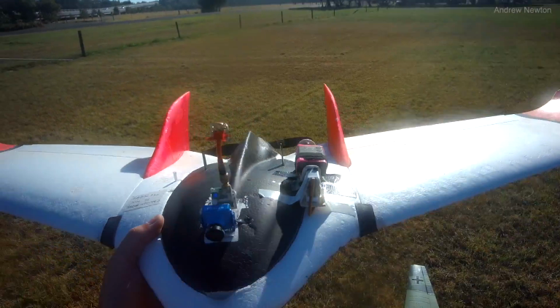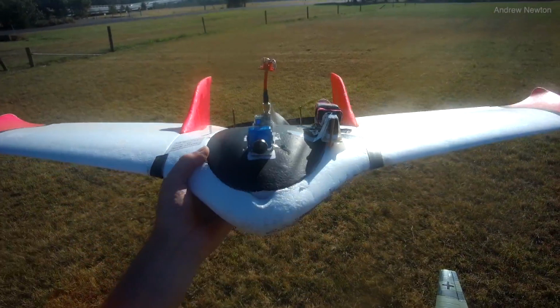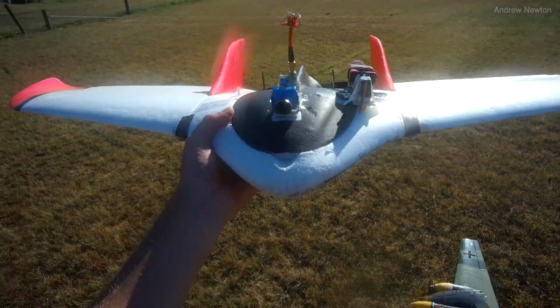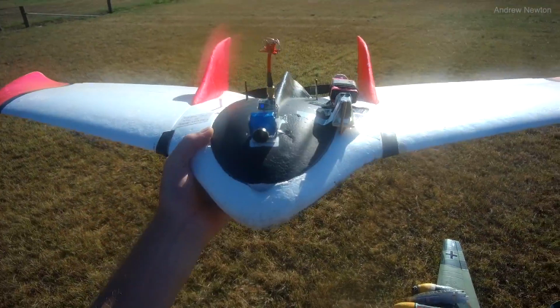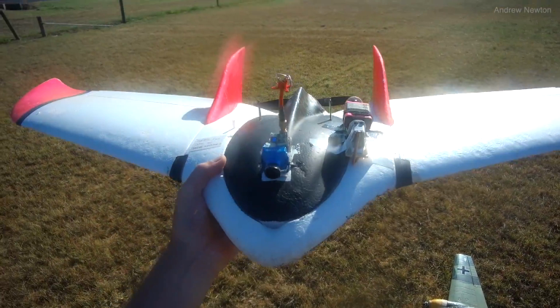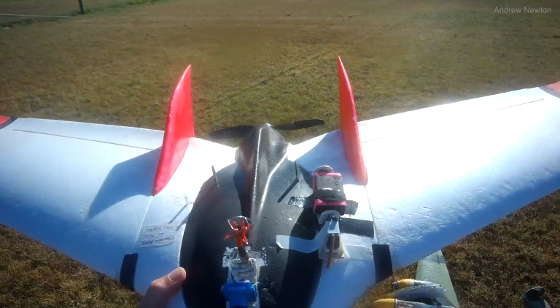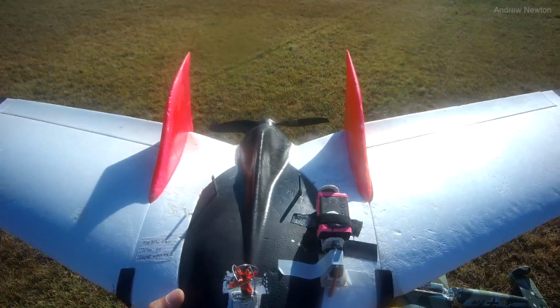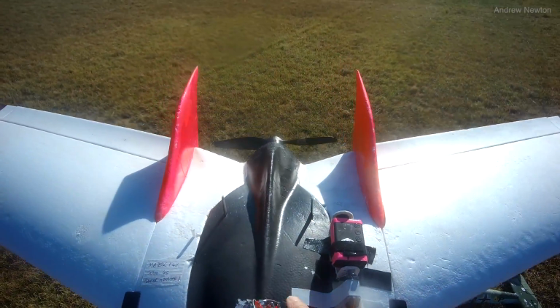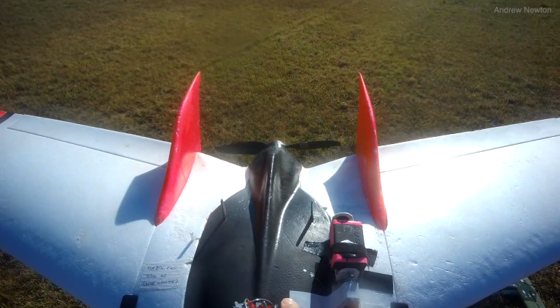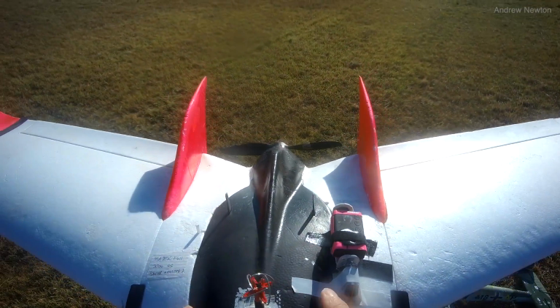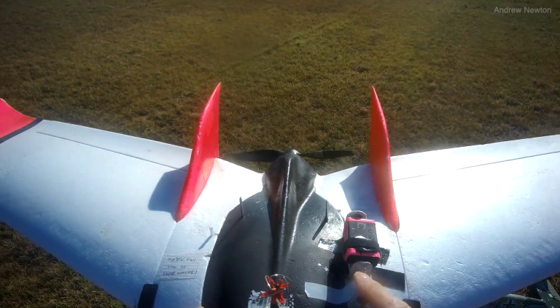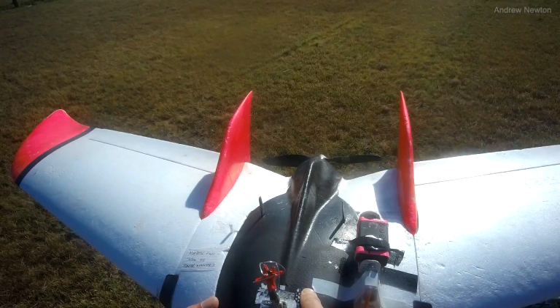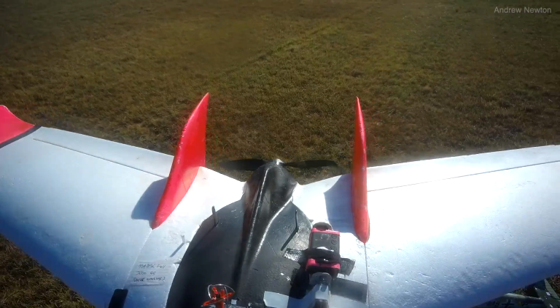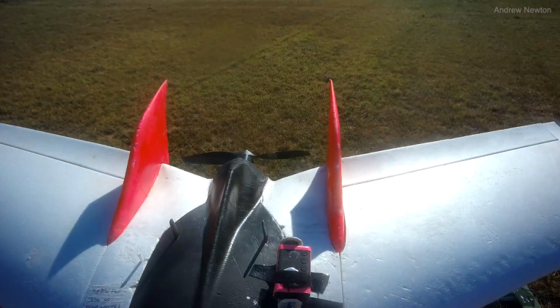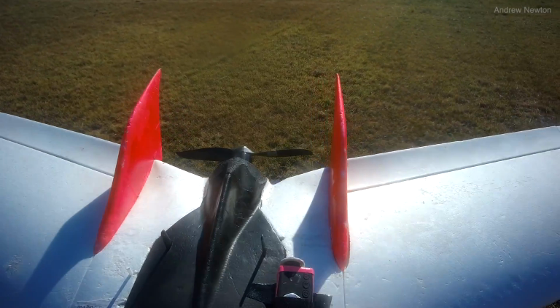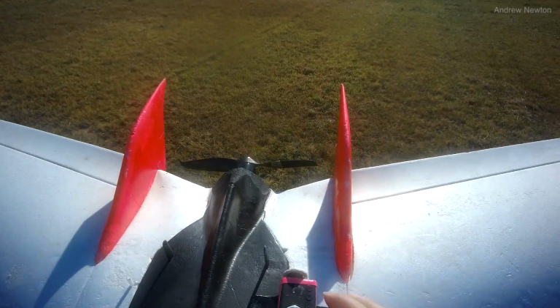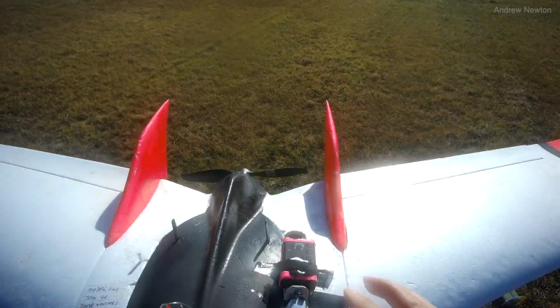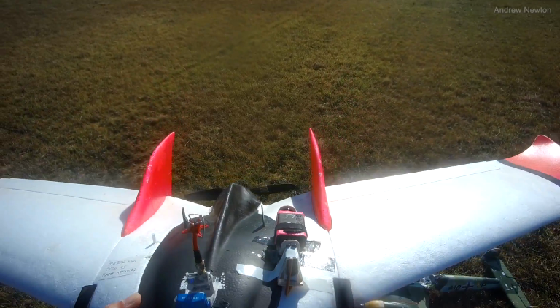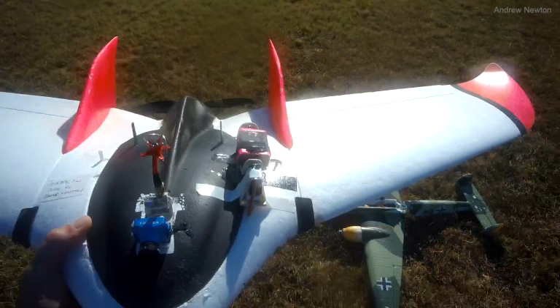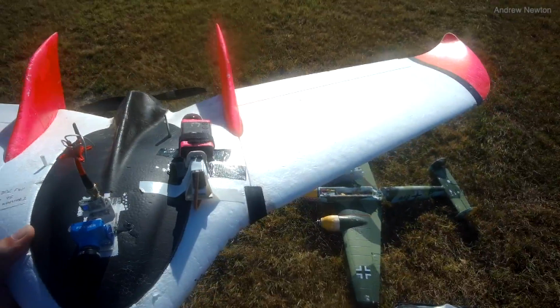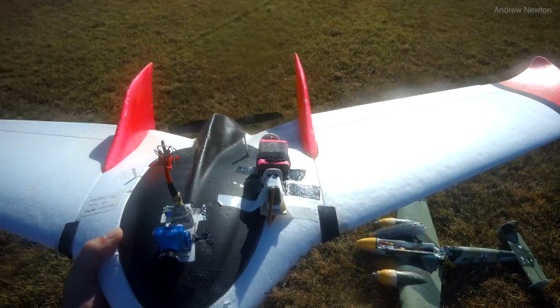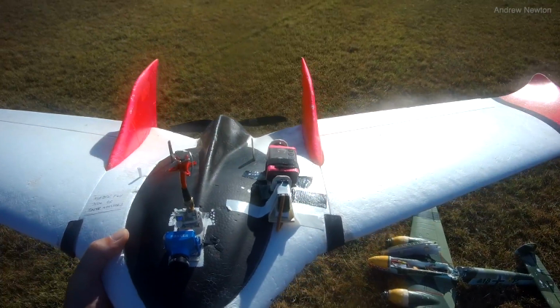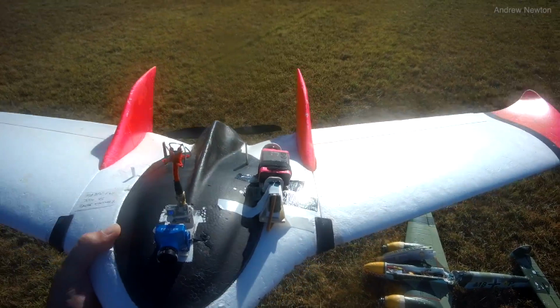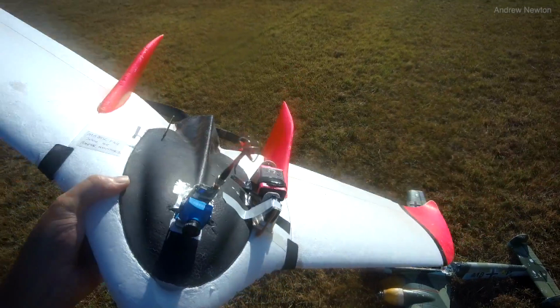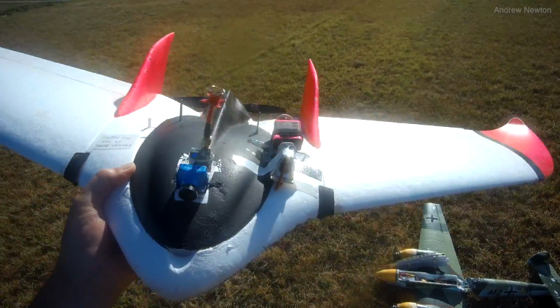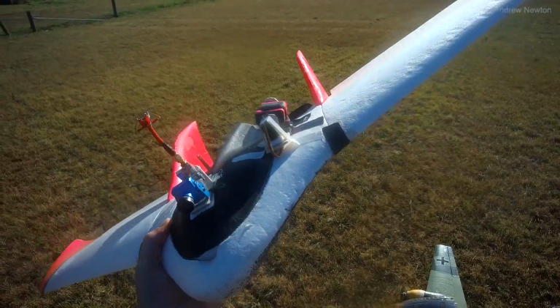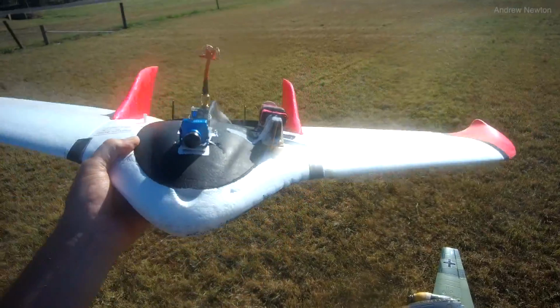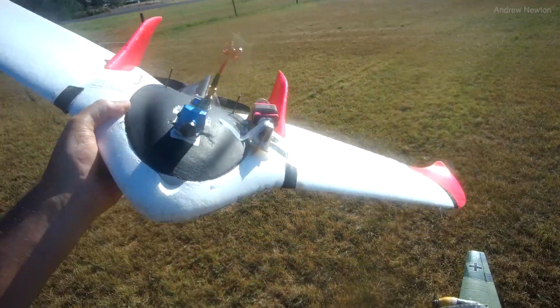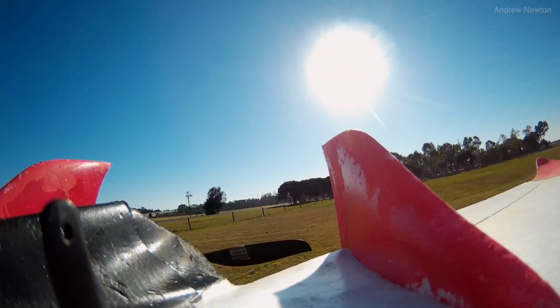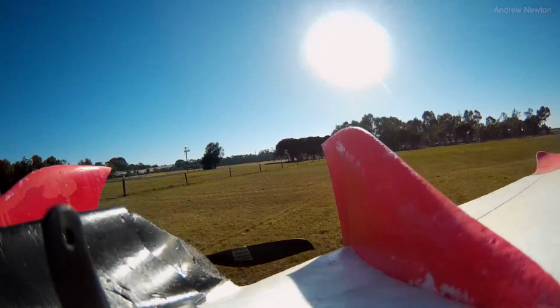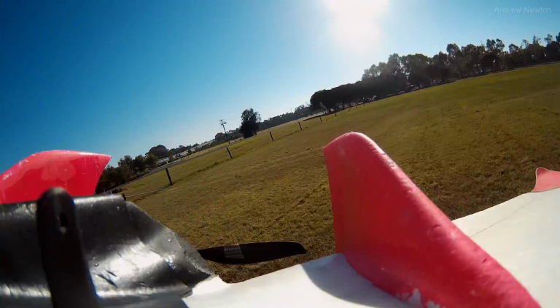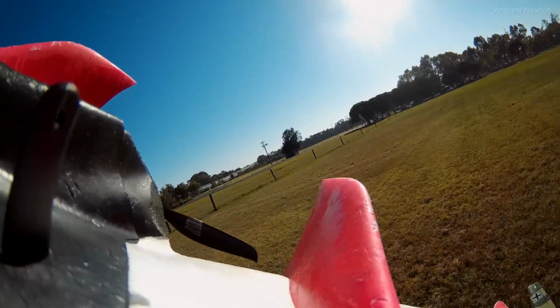And here we have the iNav version. We've got a F411 board on the FX61 wing. And this one's on a switch so I can switch the camera function on and off.